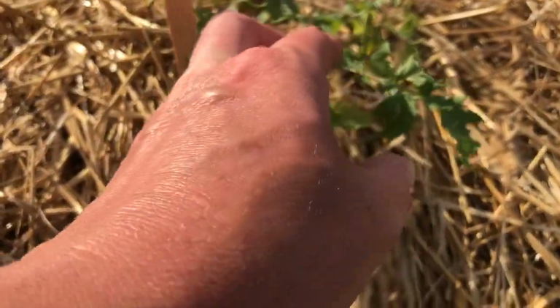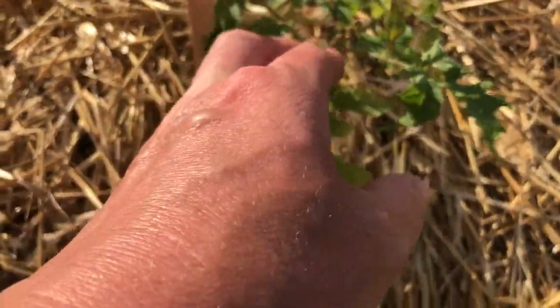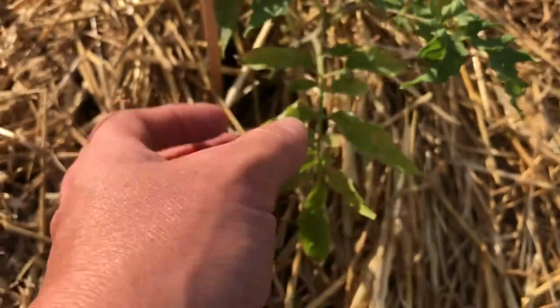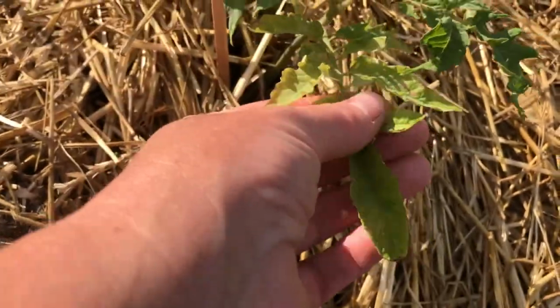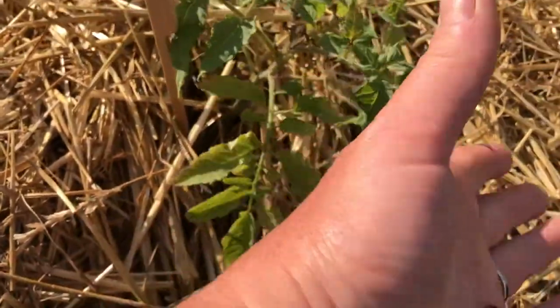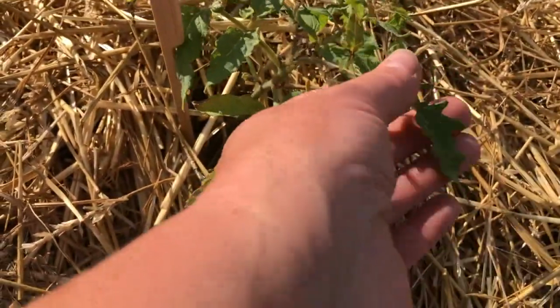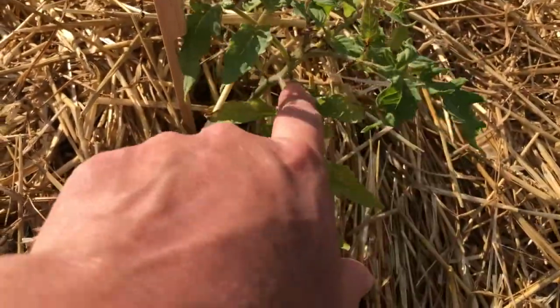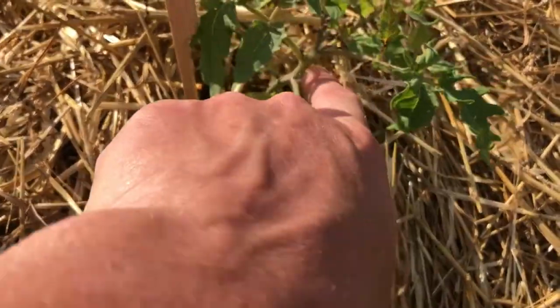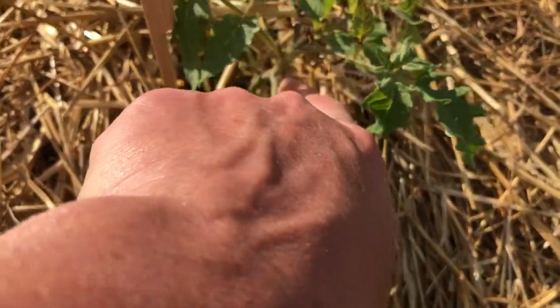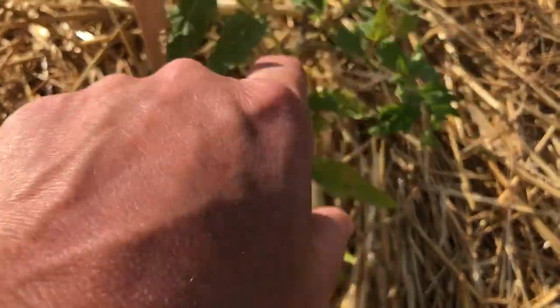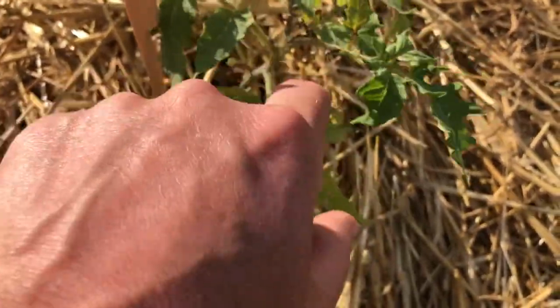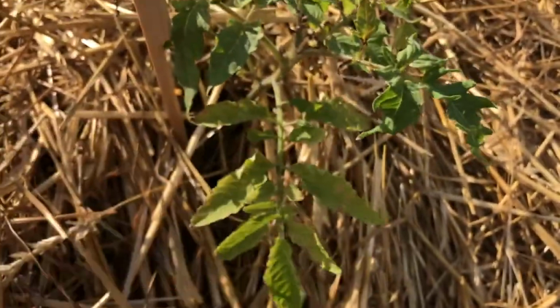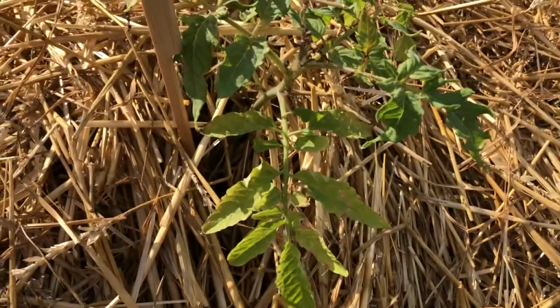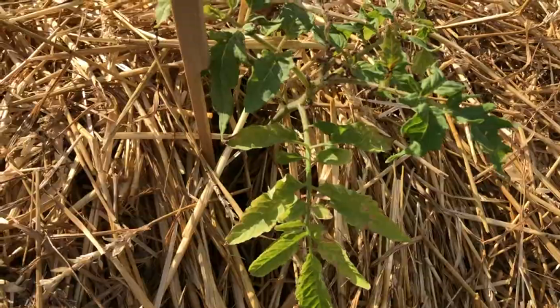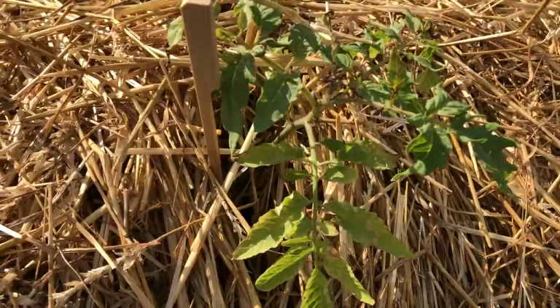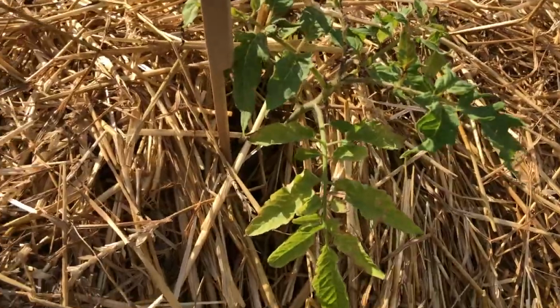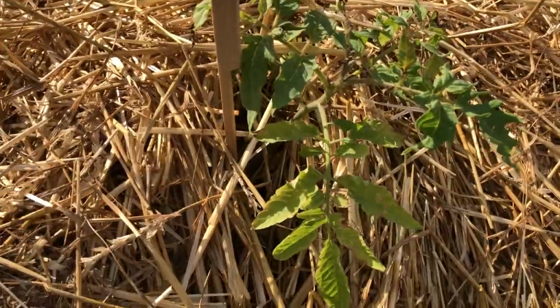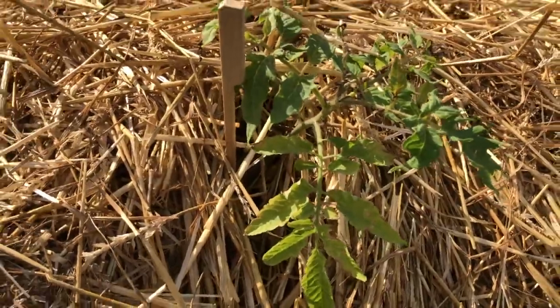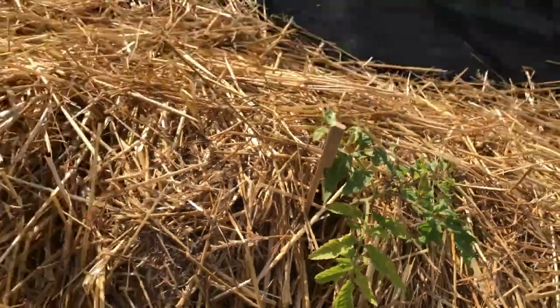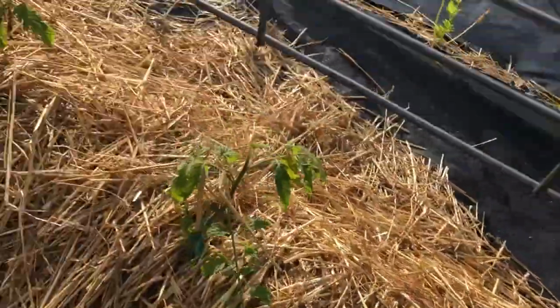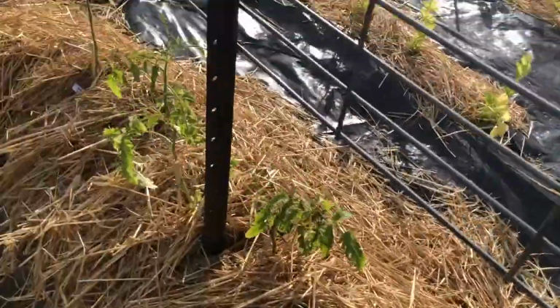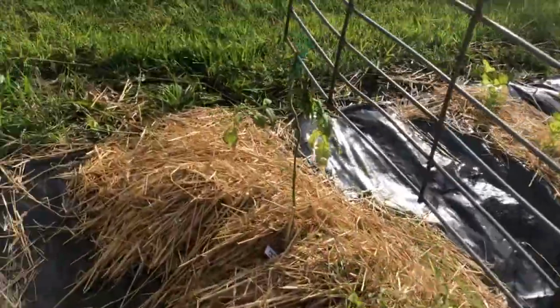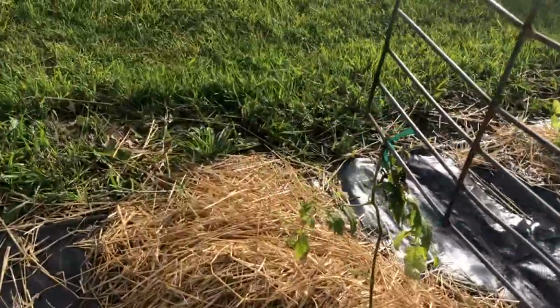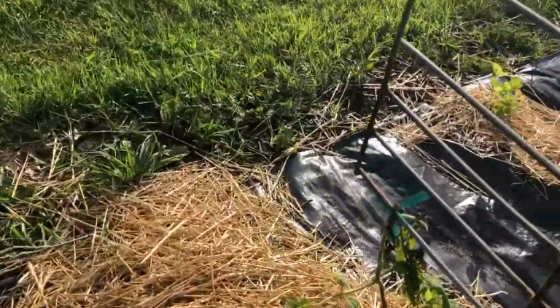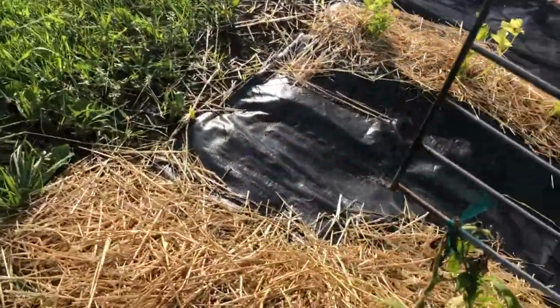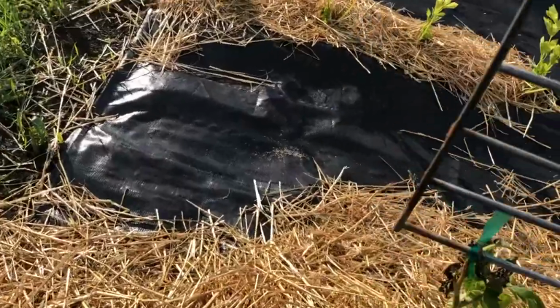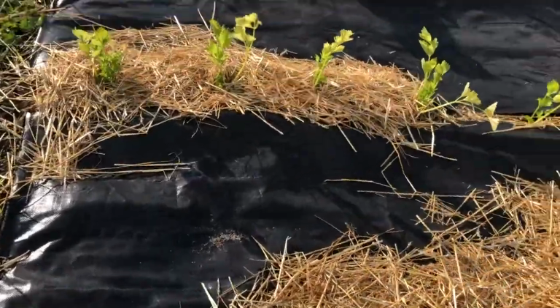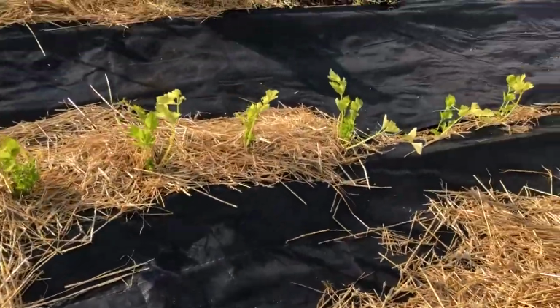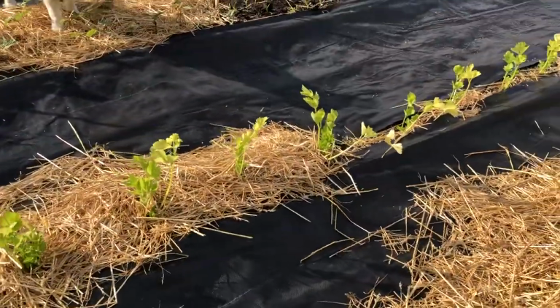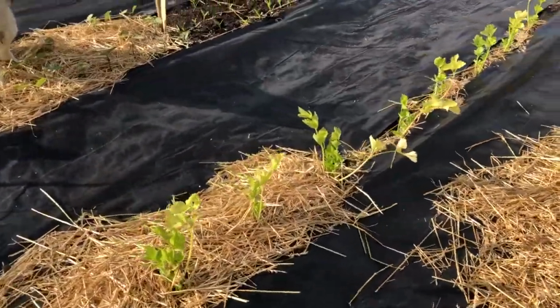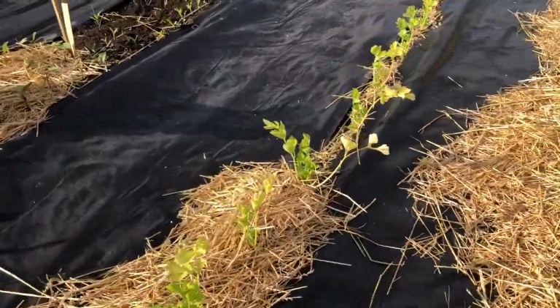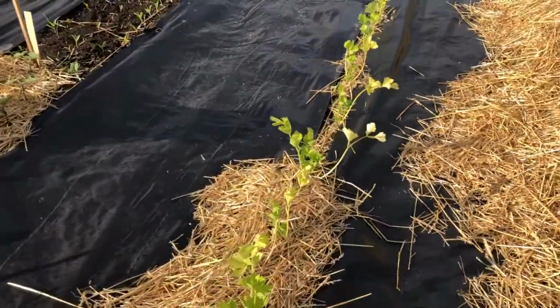This one here got very frostbit but look at the top — that's just in the last couple of days. It's going to send off some new shoots and will produce nice, good, healthy tomatoes still. It might stunt them a little bit, but I have enough tomatoes that I can deal with that.